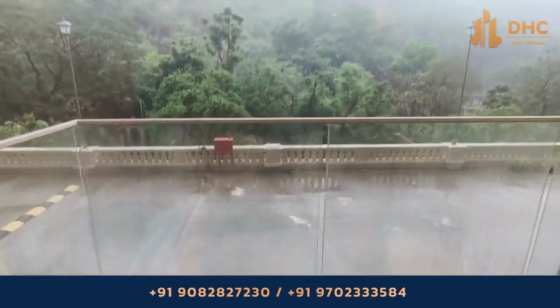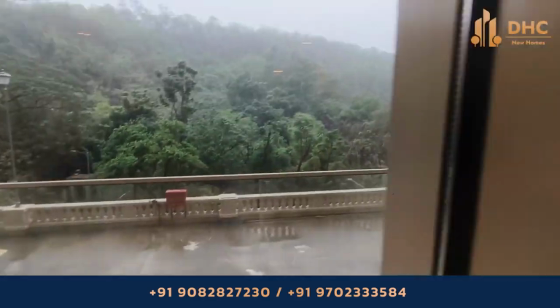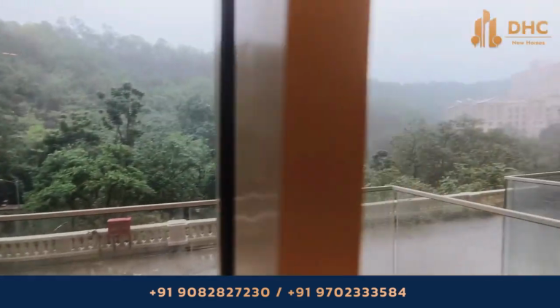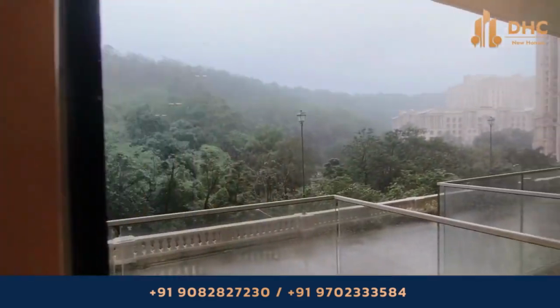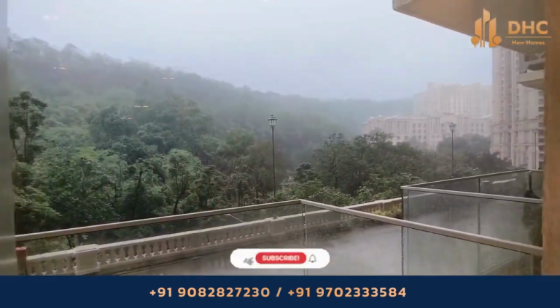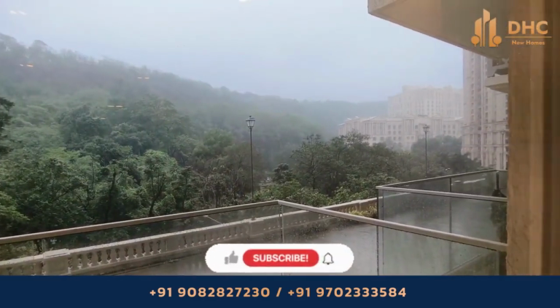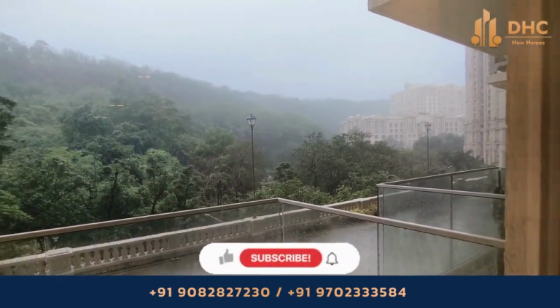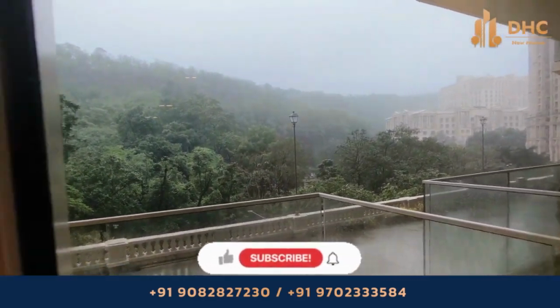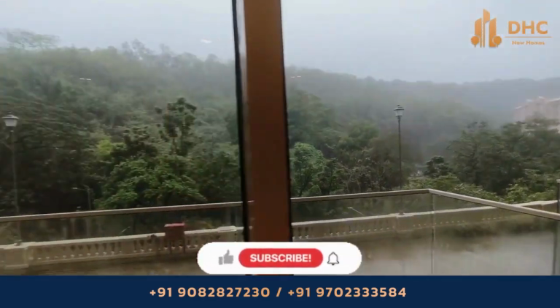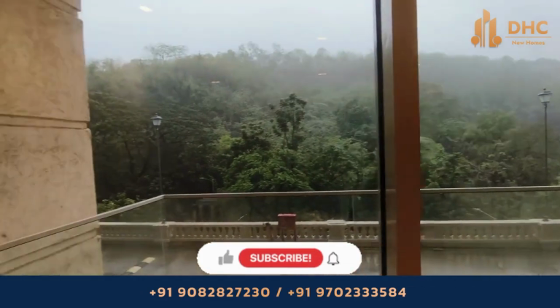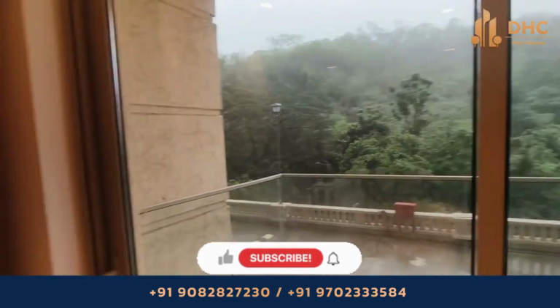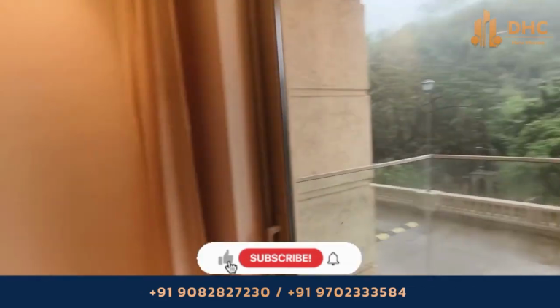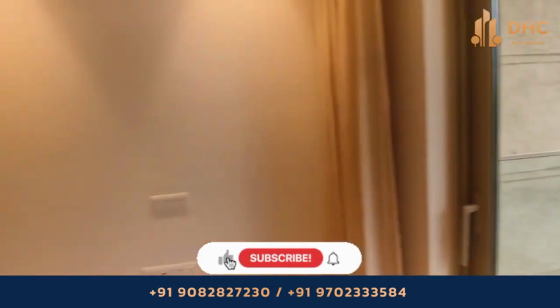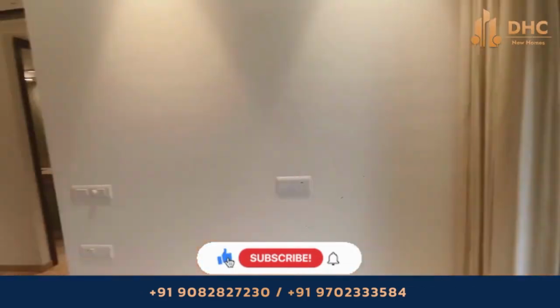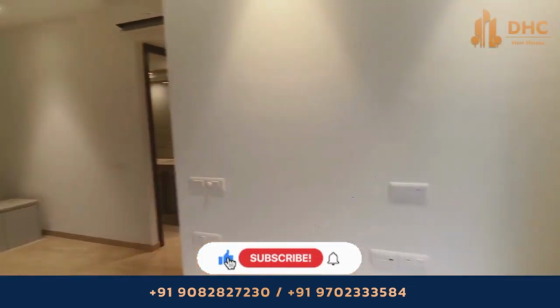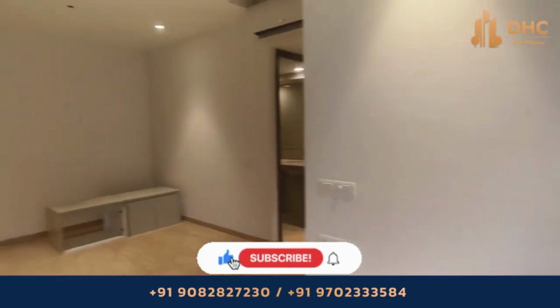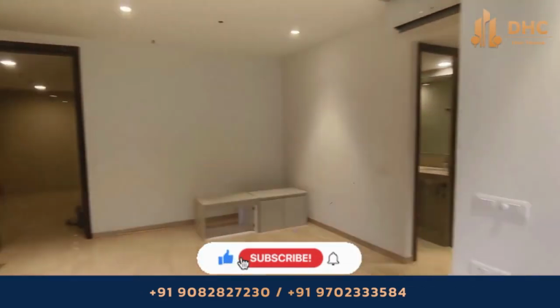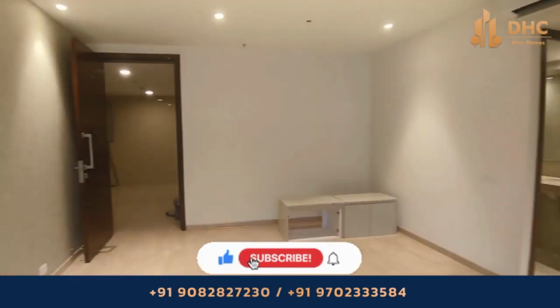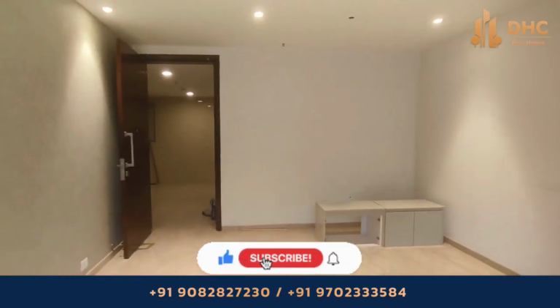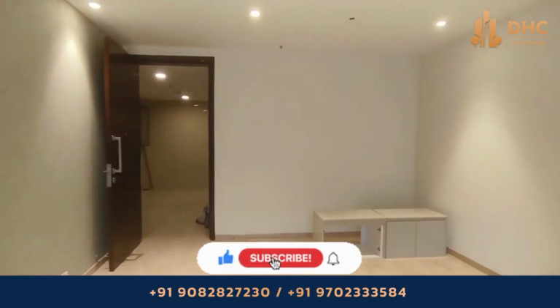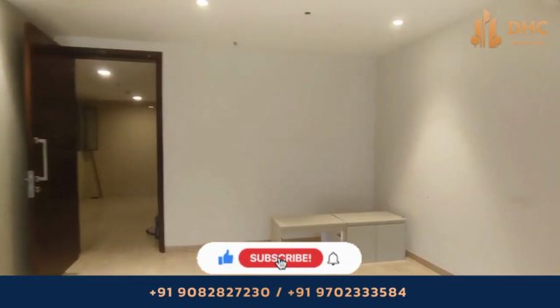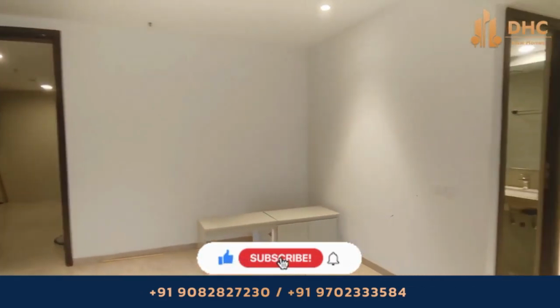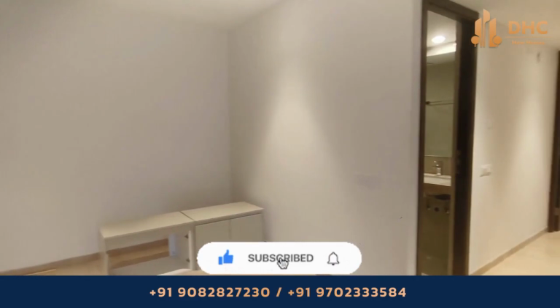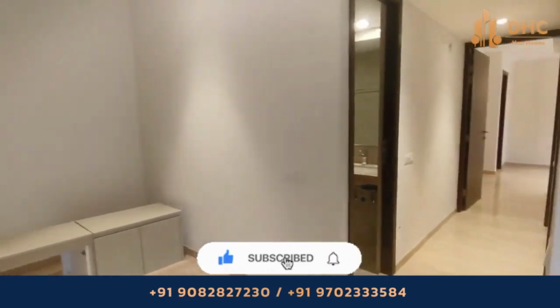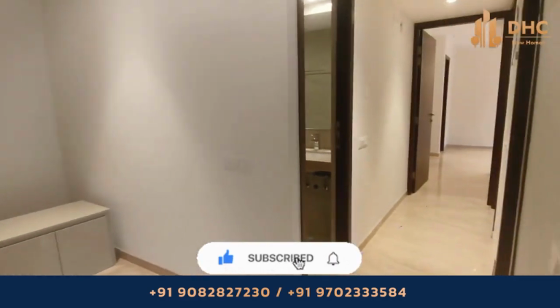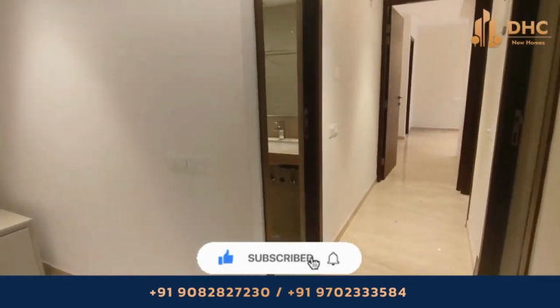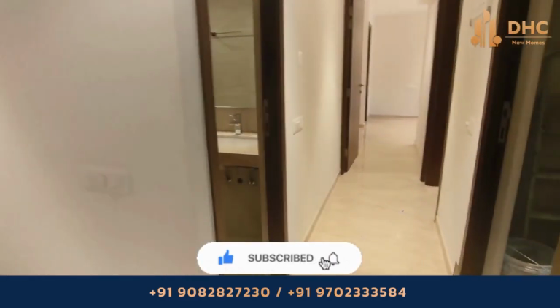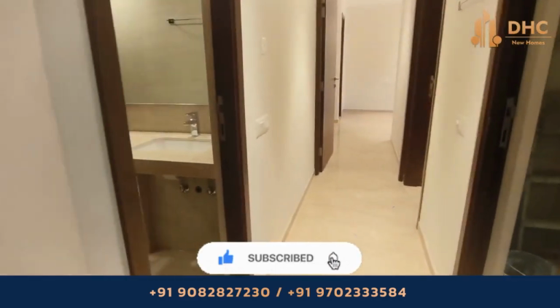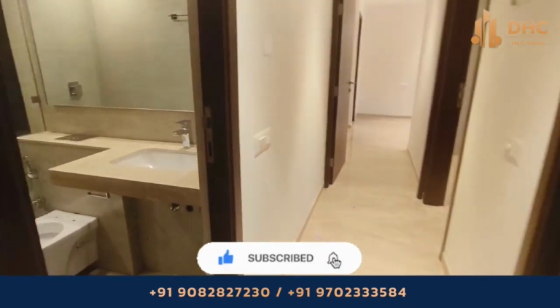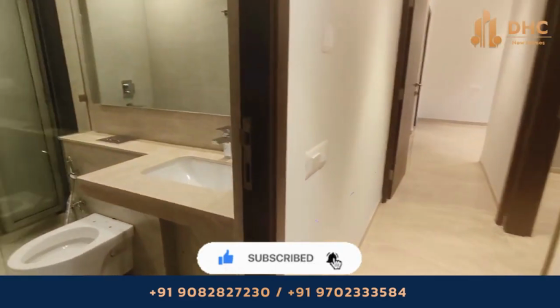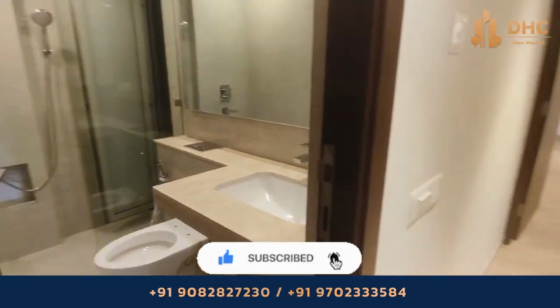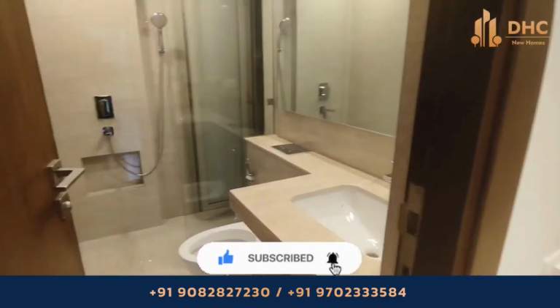There is zero stamp duty, no floor rise, and no GST. Before we talk more about the project, if you haven't subscribed to our channel DHC New Homes, then do subscribe for new updates about real estate projects in Mumbai.